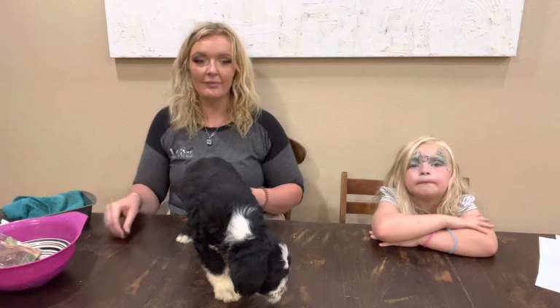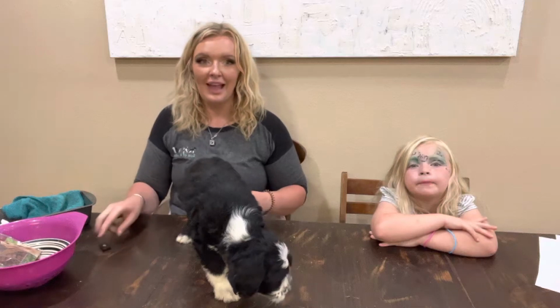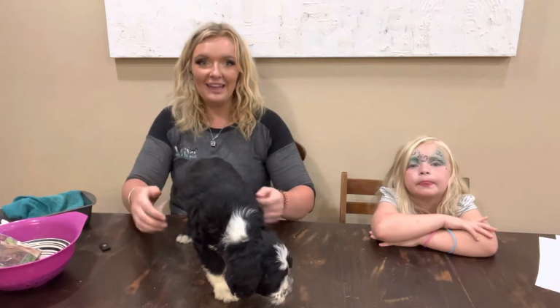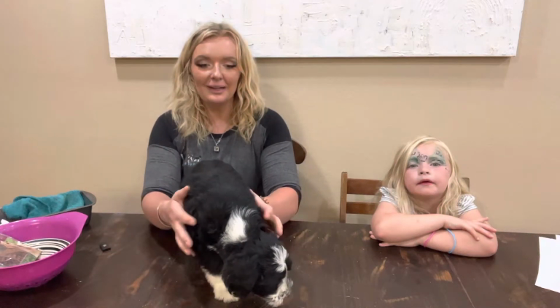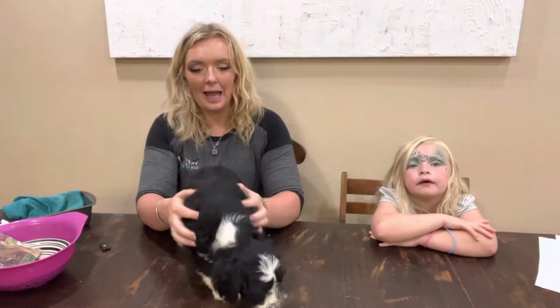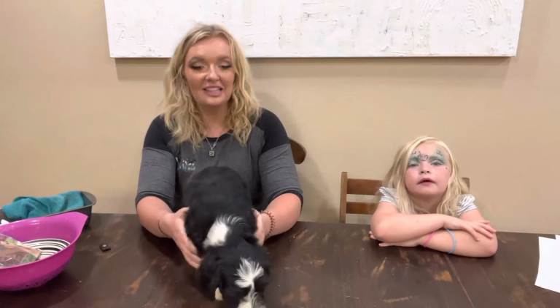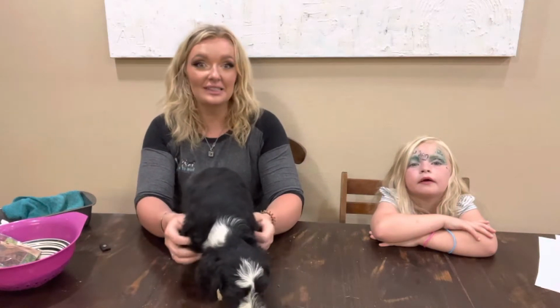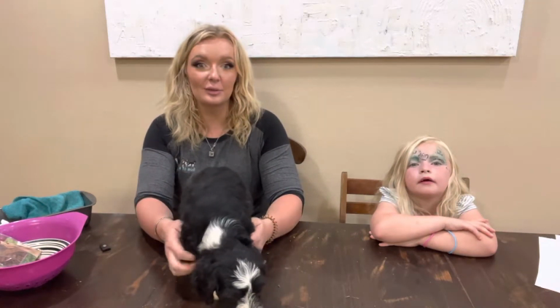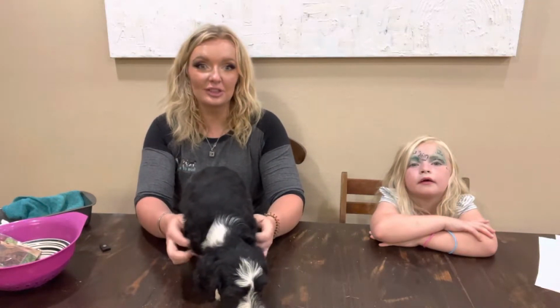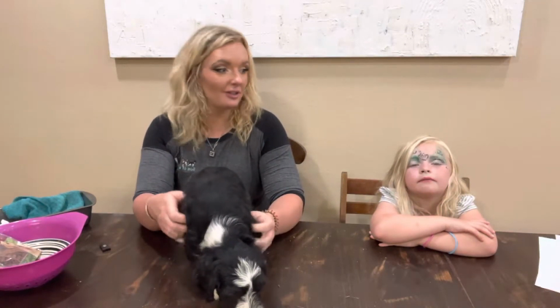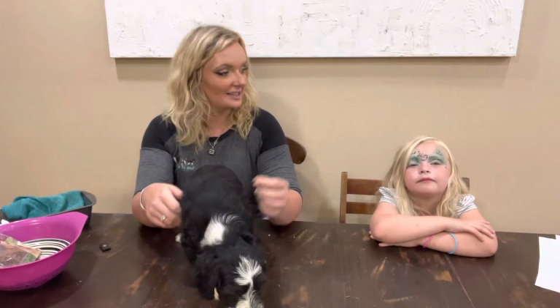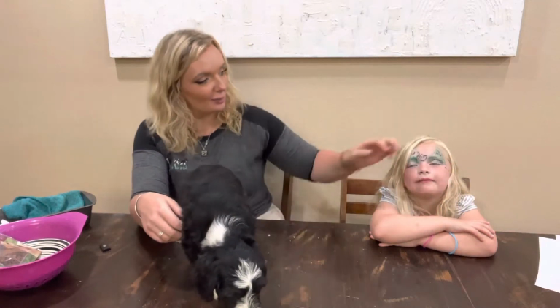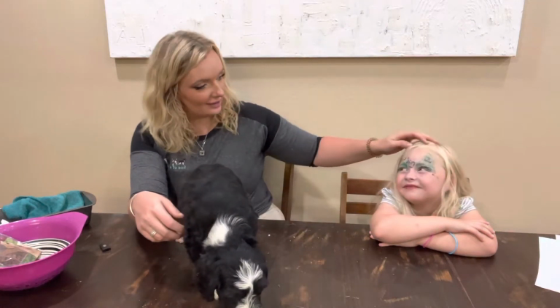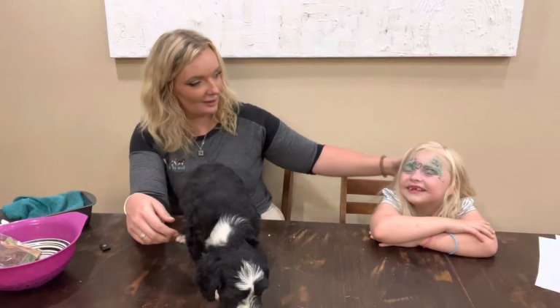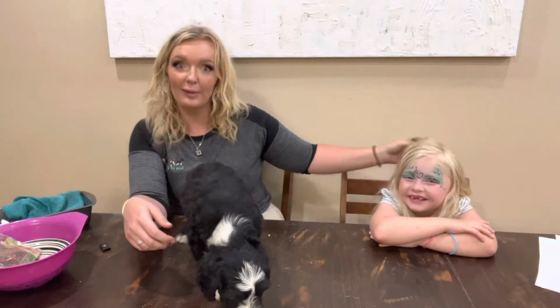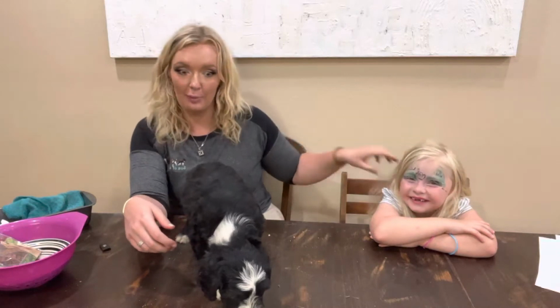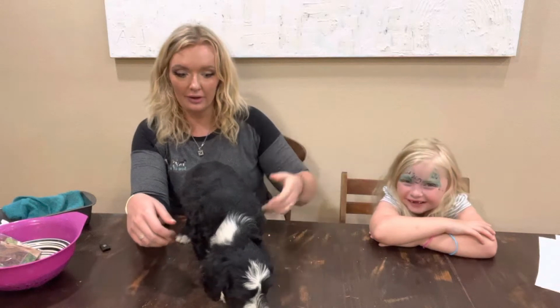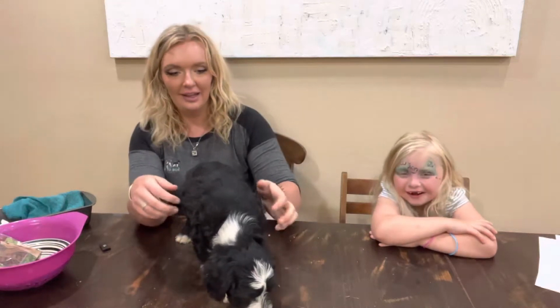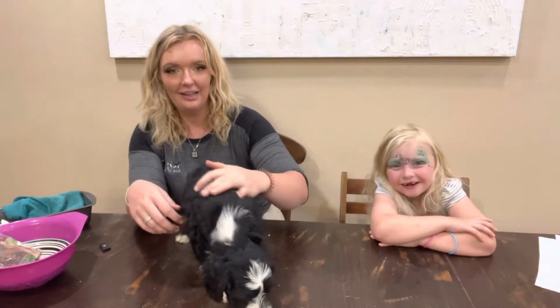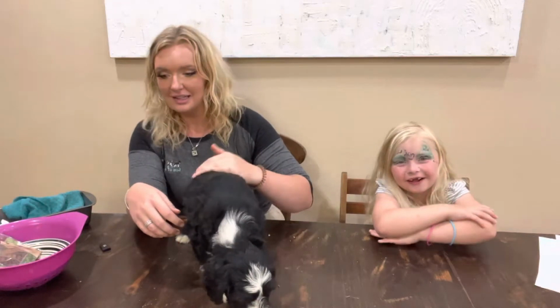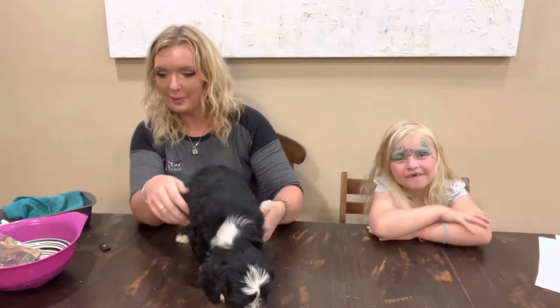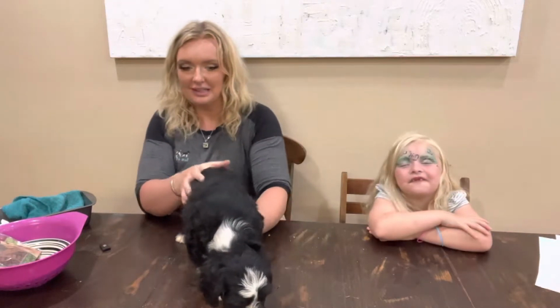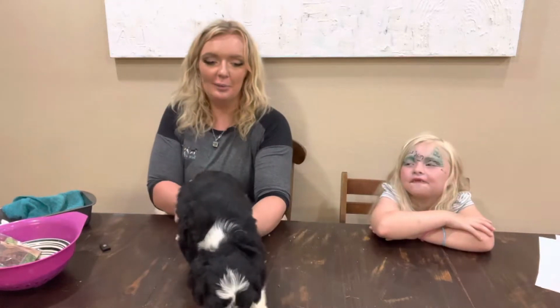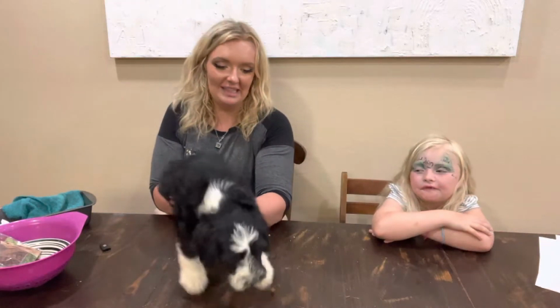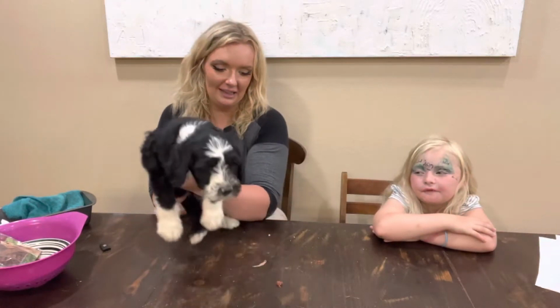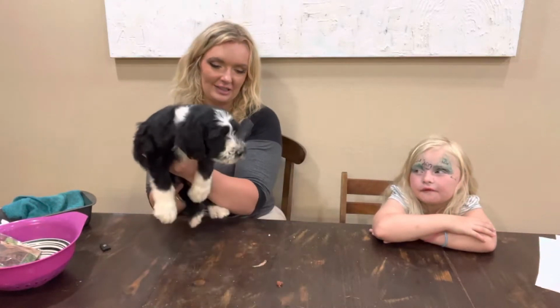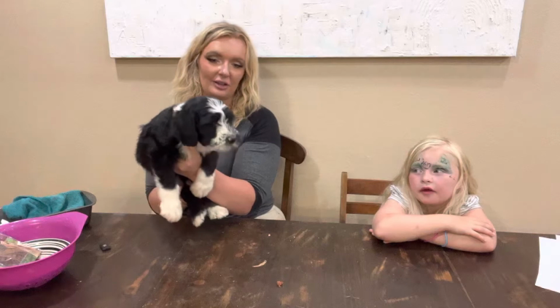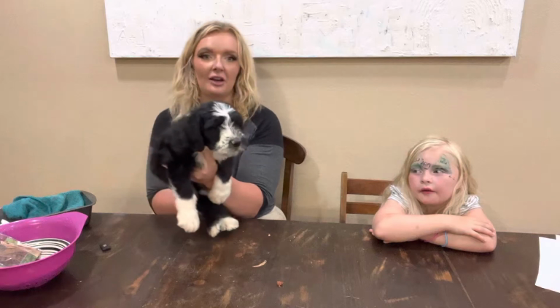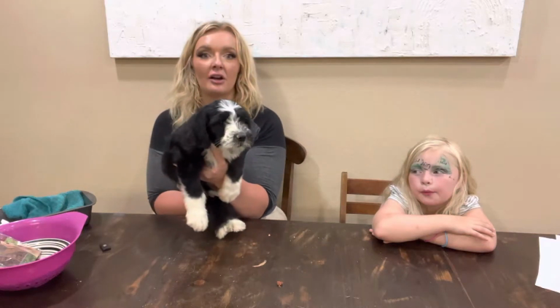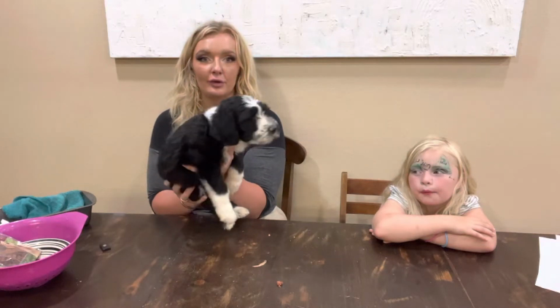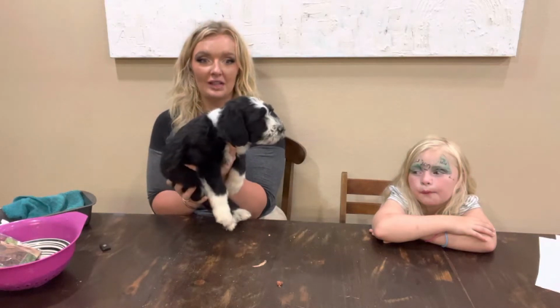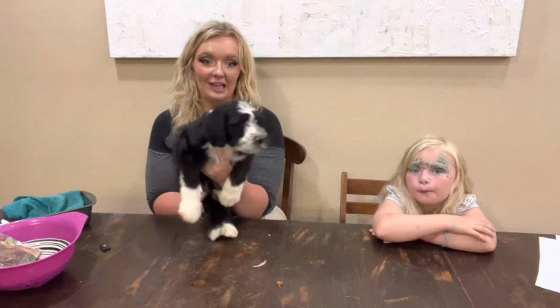Hi everyone! I'm Alyssa, a son of a Poodle Sheepadoodles, and this is Bright, her little mermaid helper. This puppy is Liberty. She's a girl in our 4th of July litter.